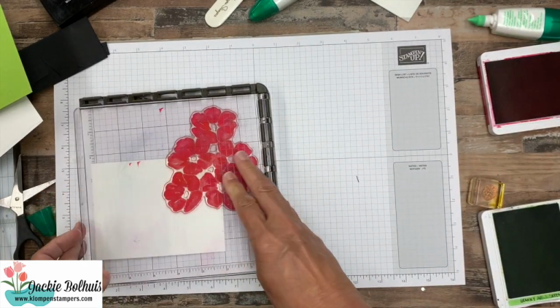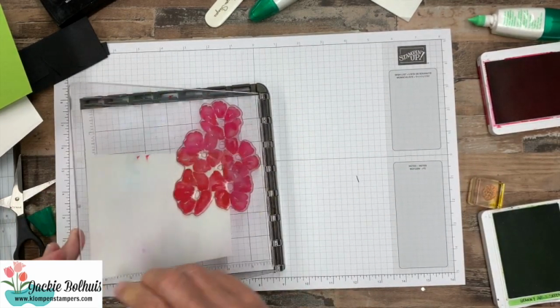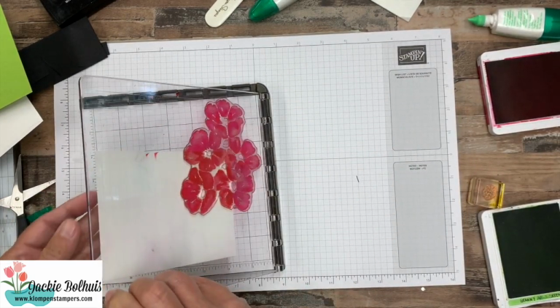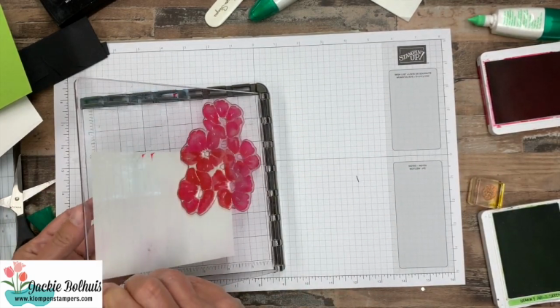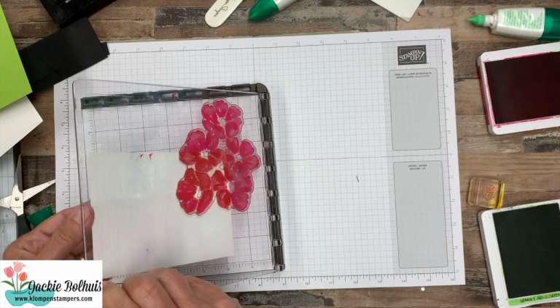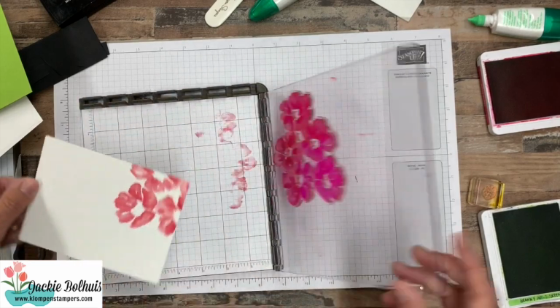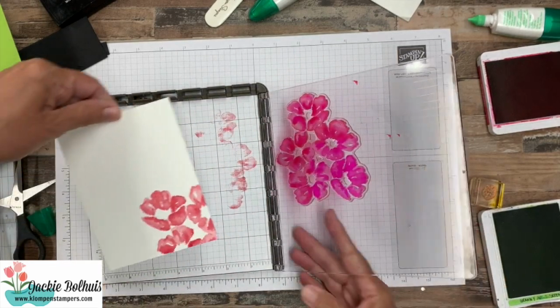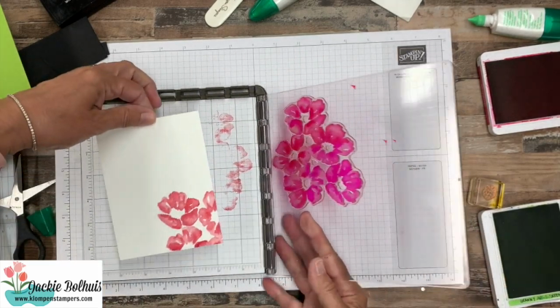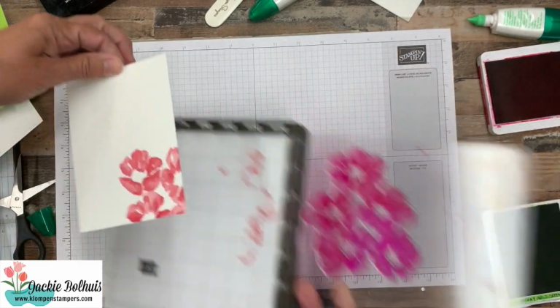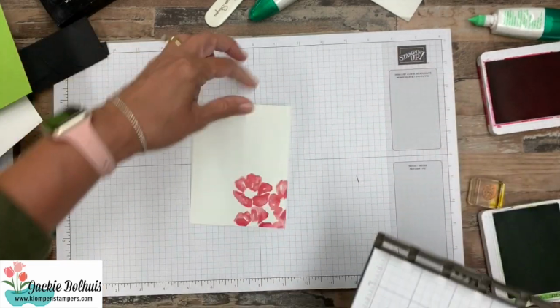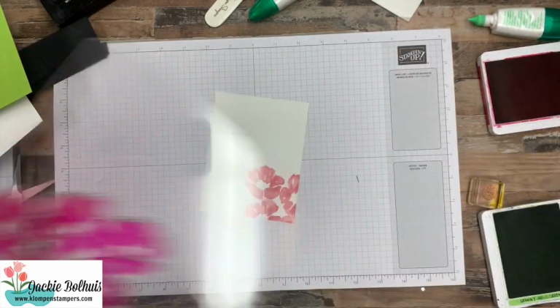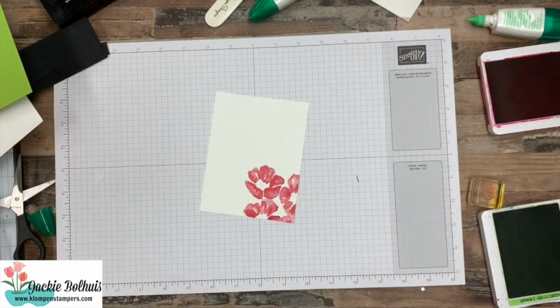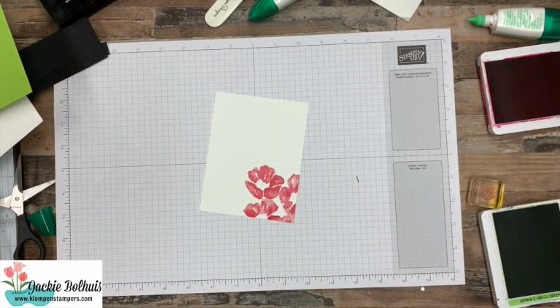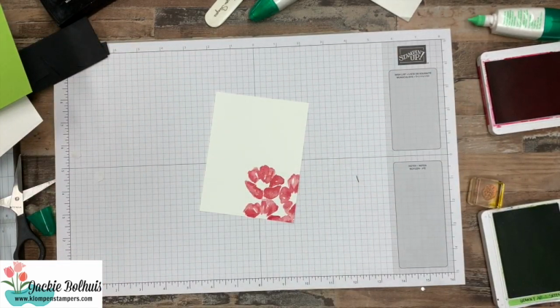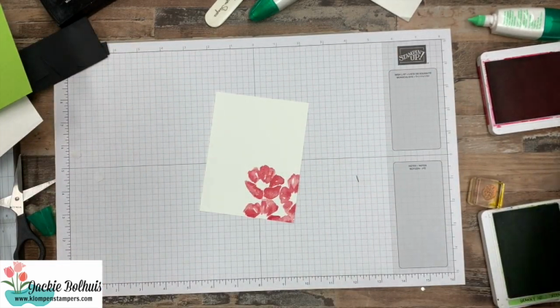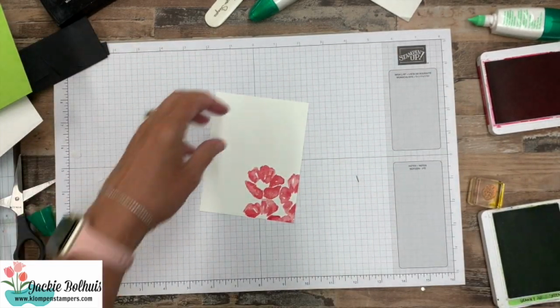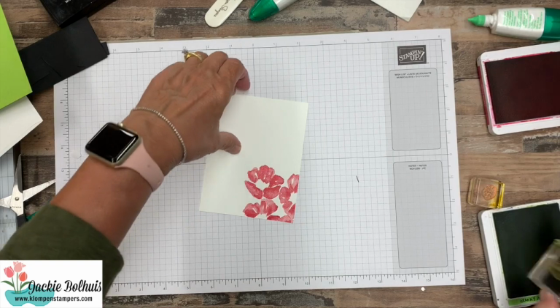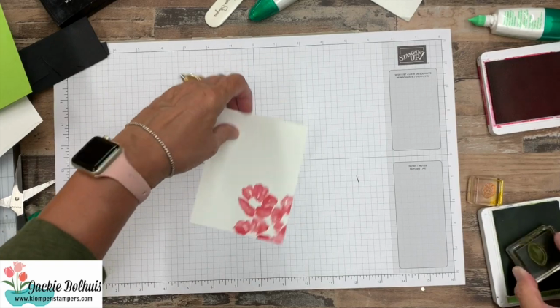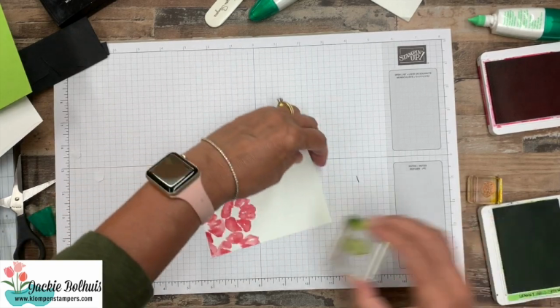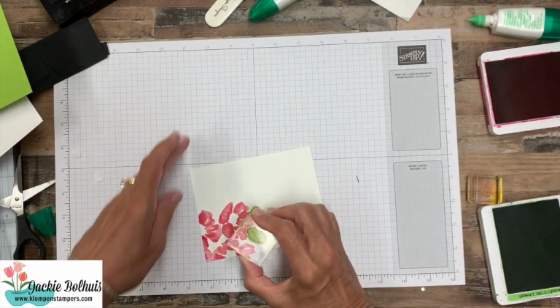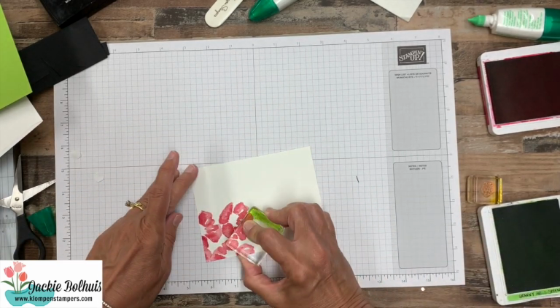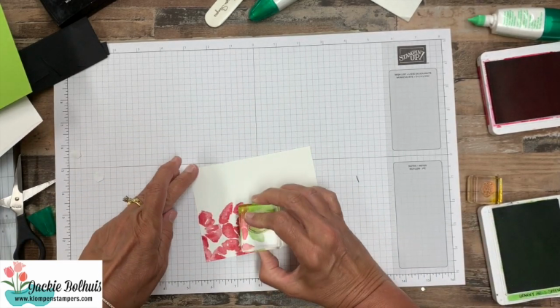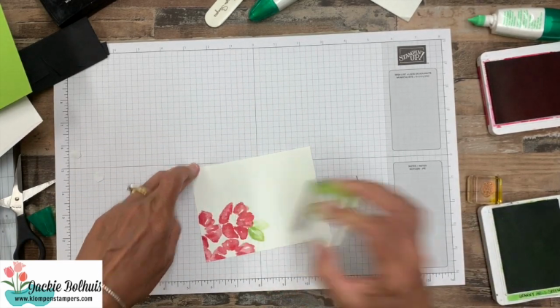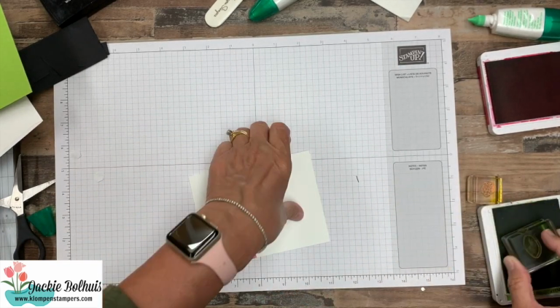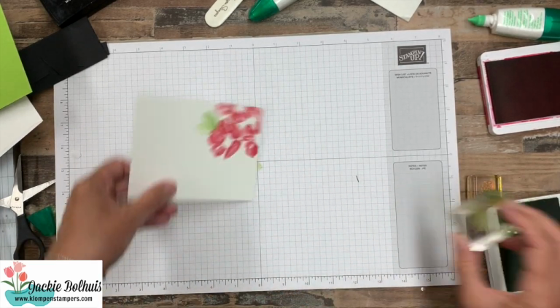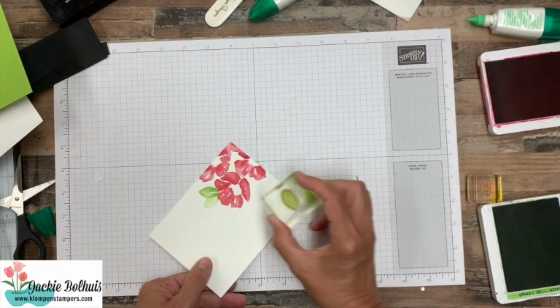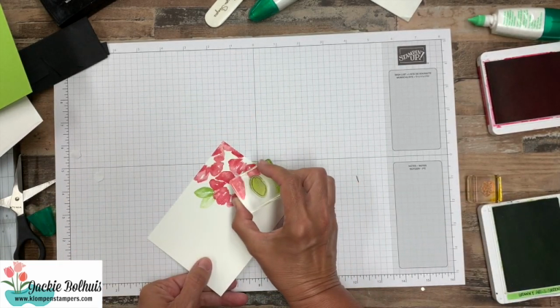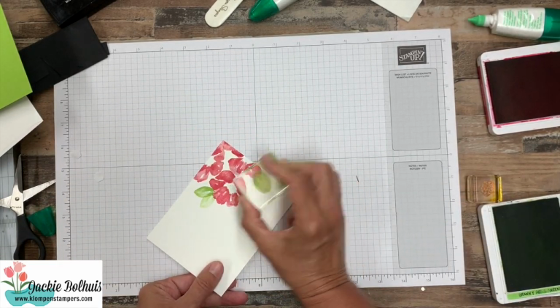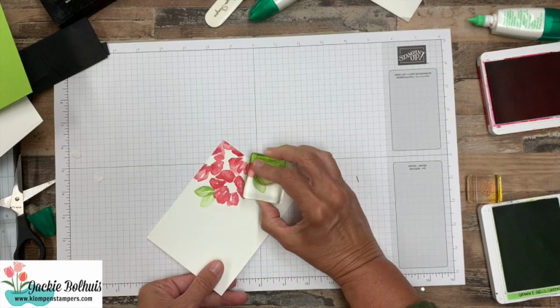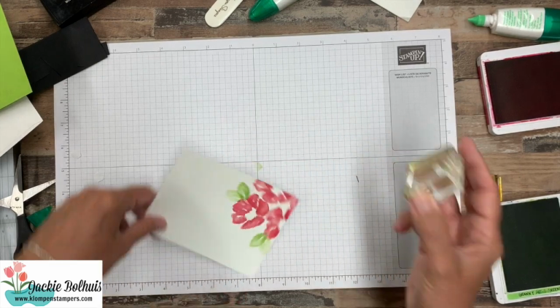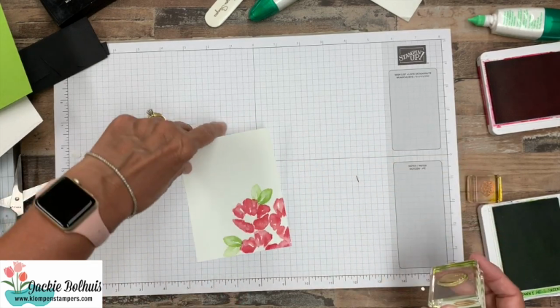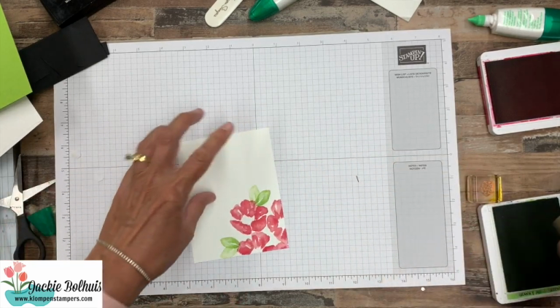So we can go like so and peel that off. And now we just have our flowers down on that bottom corner, so we can give it some leaves.